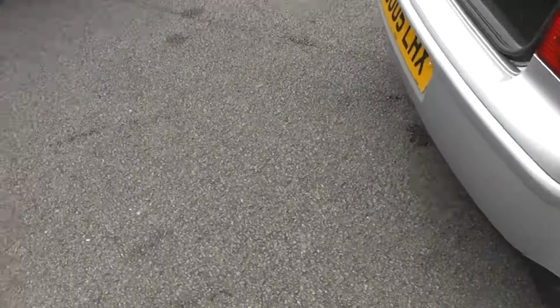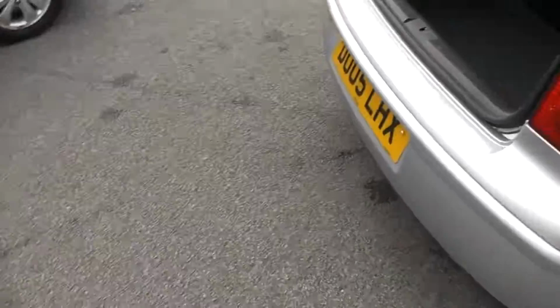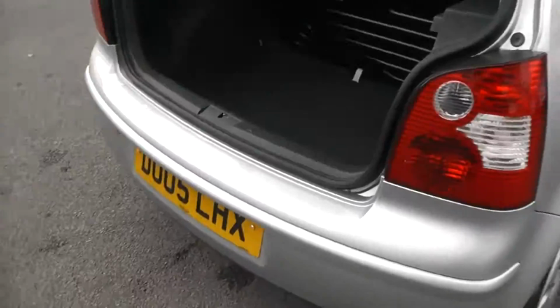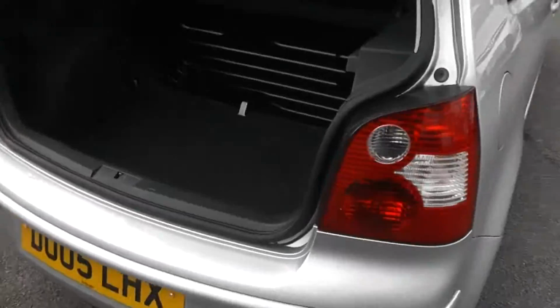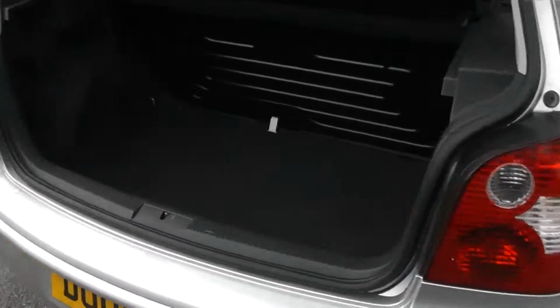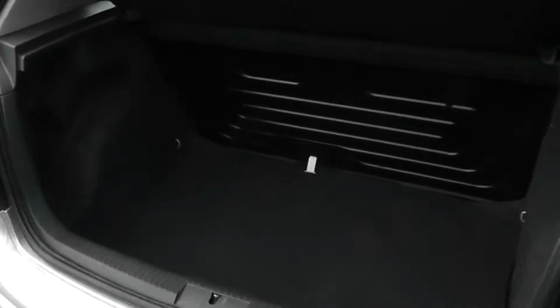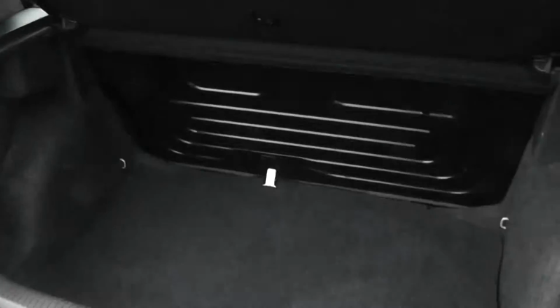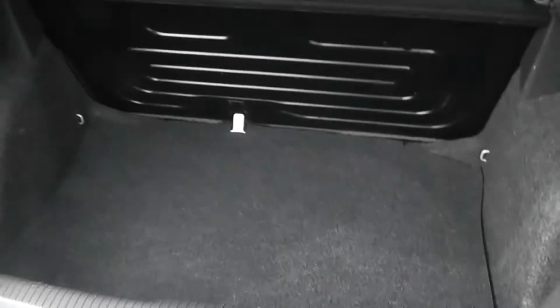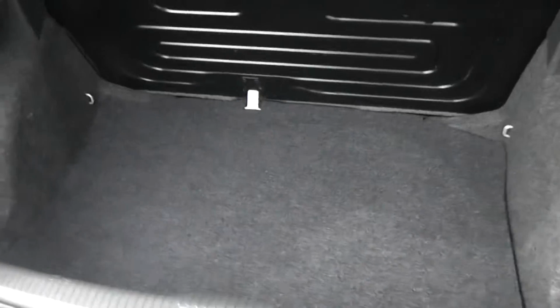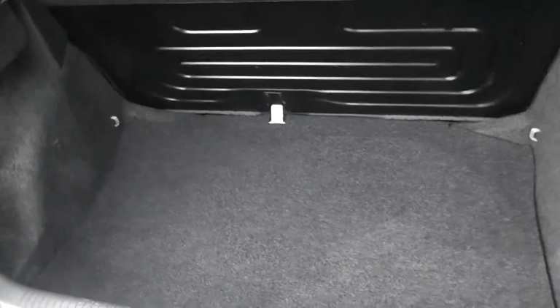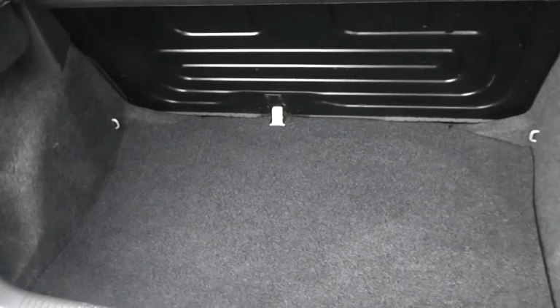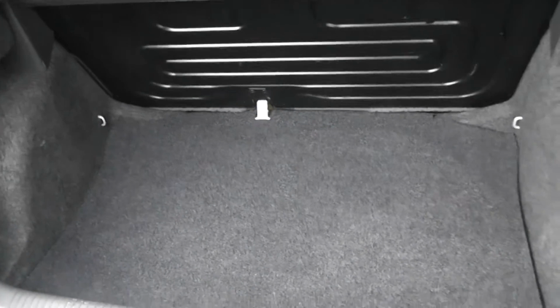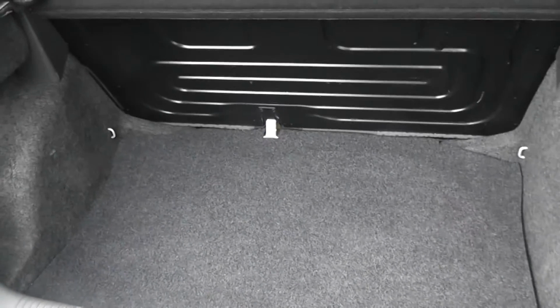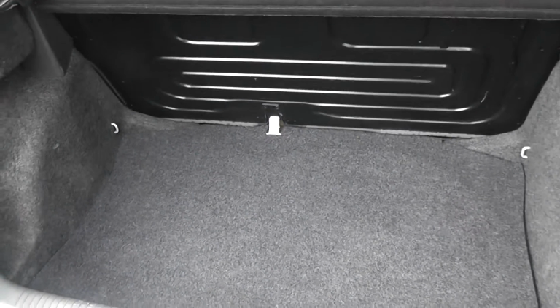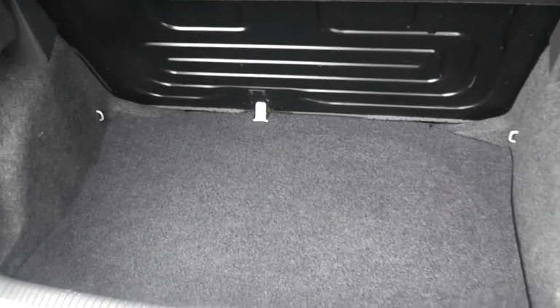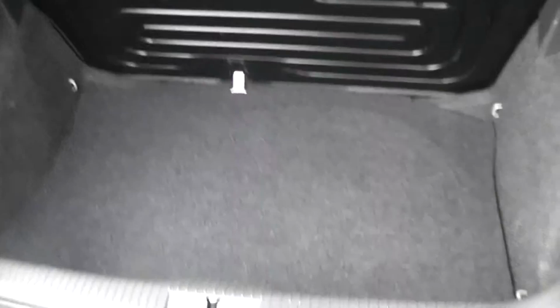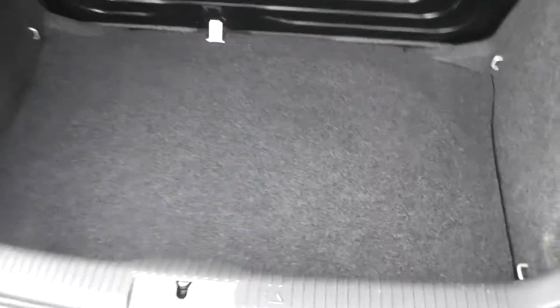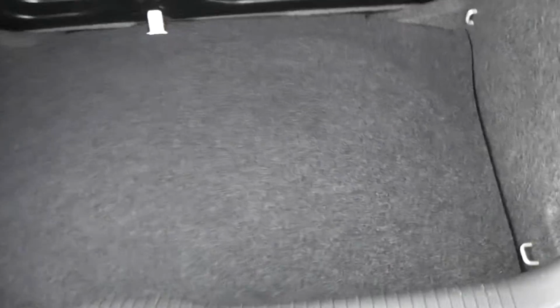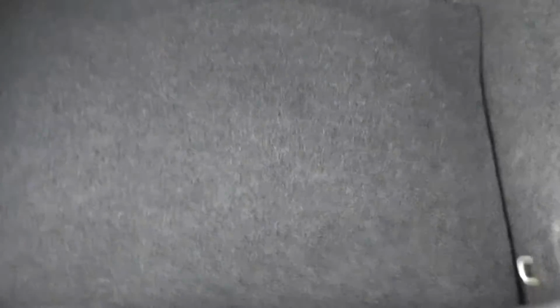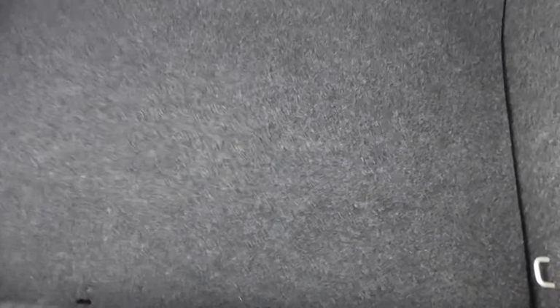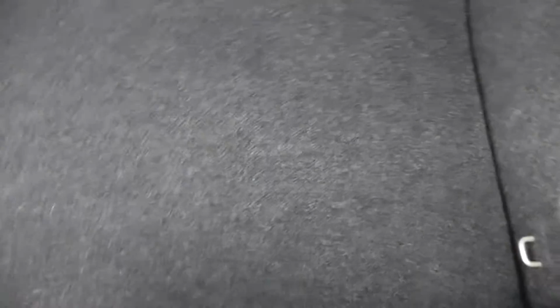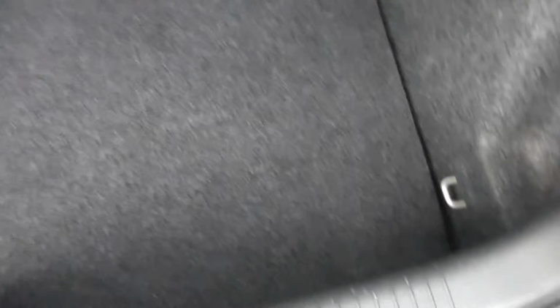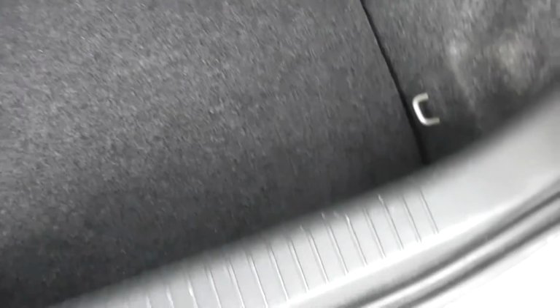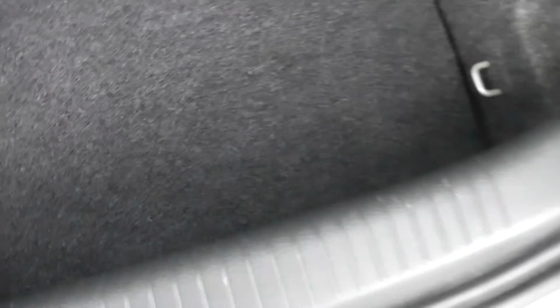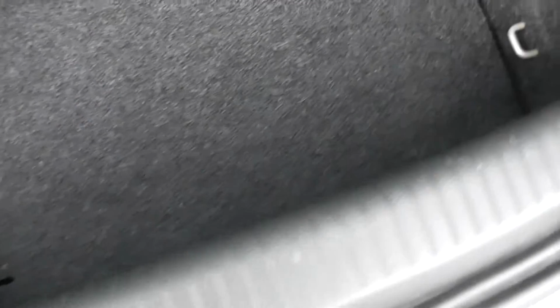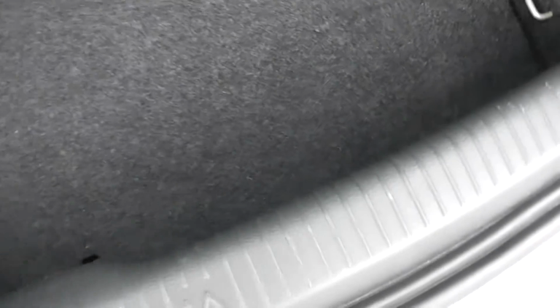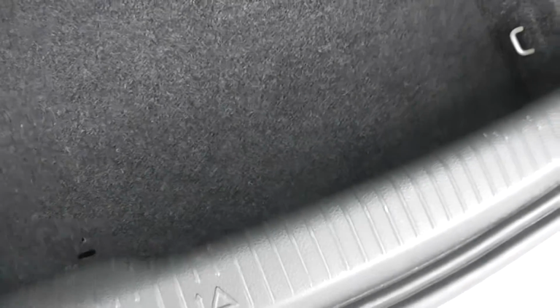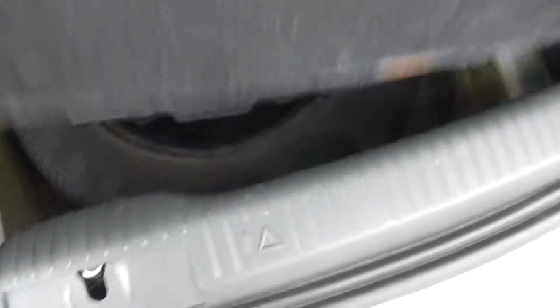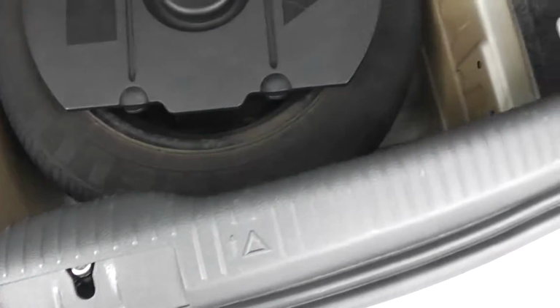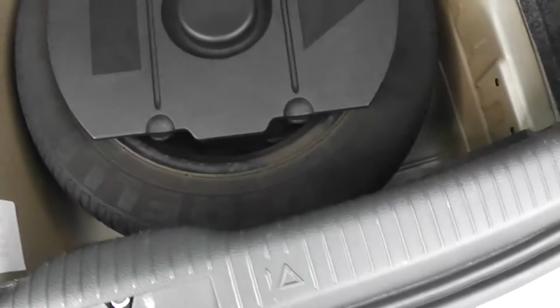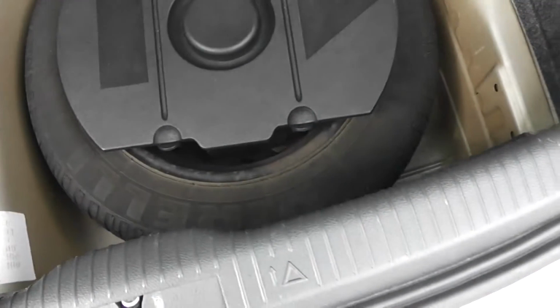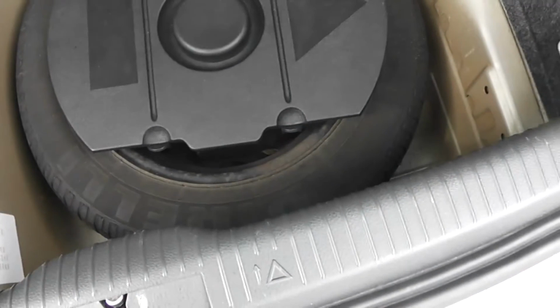It's got a decent size boot with a proper spare wheel inside. Under there we have a full size spare wheel.